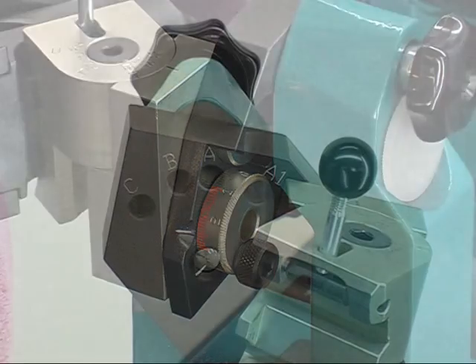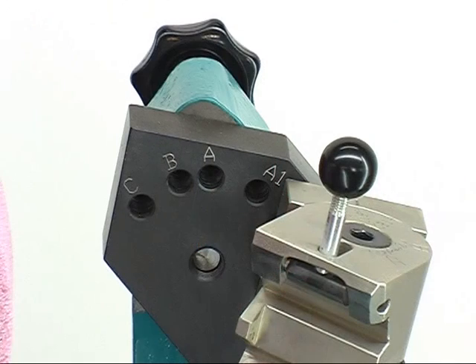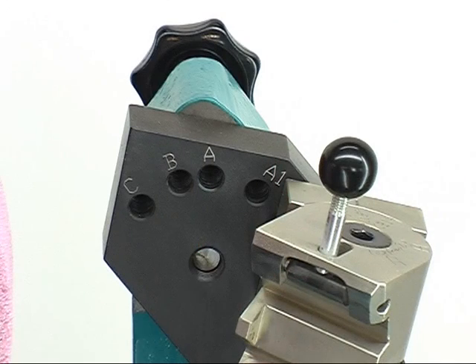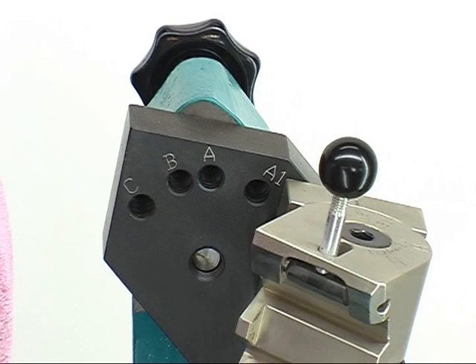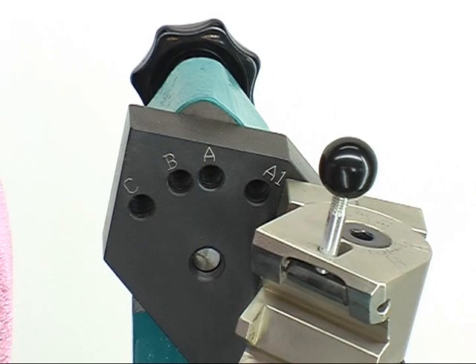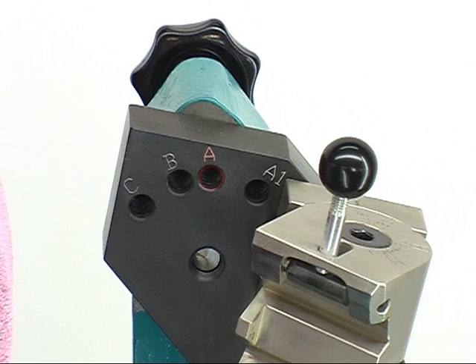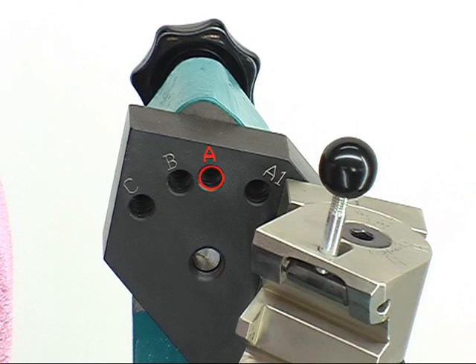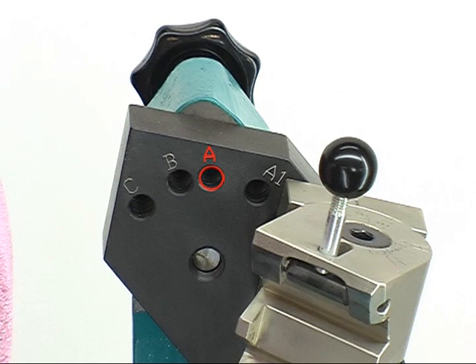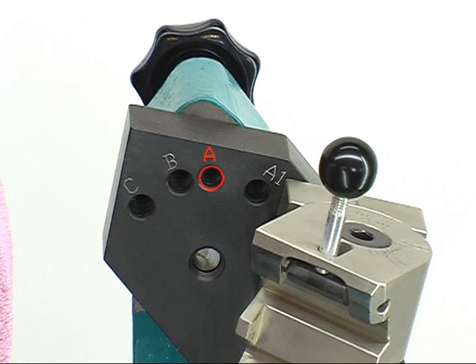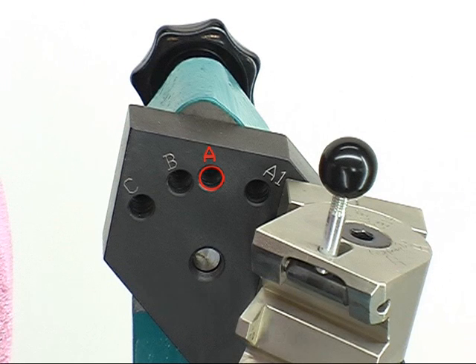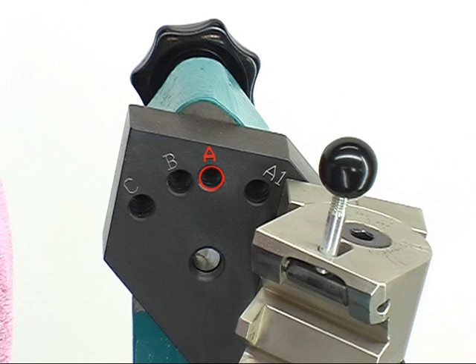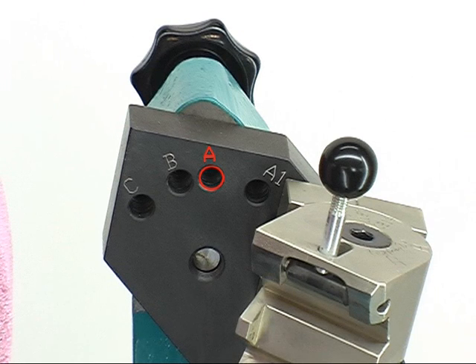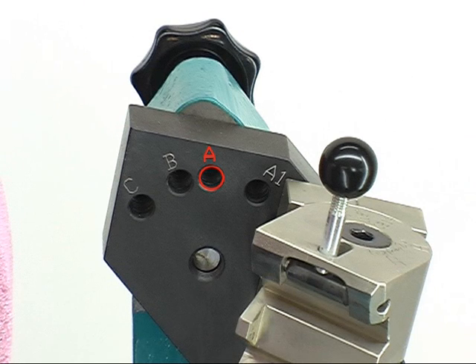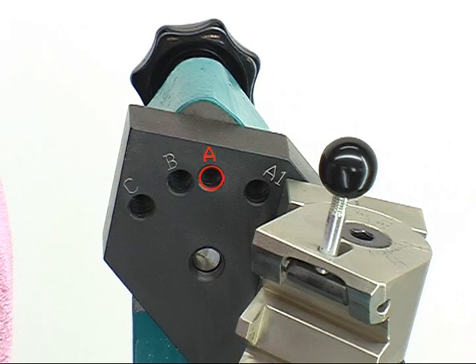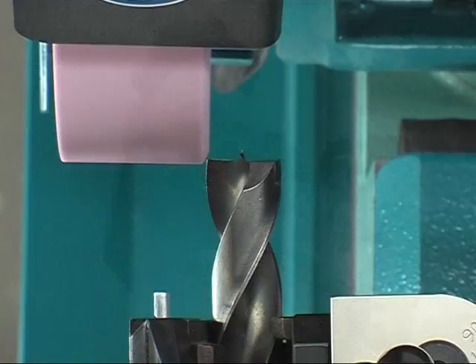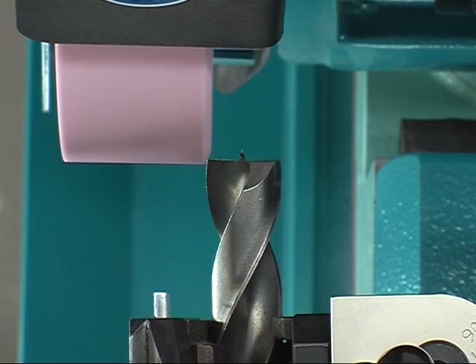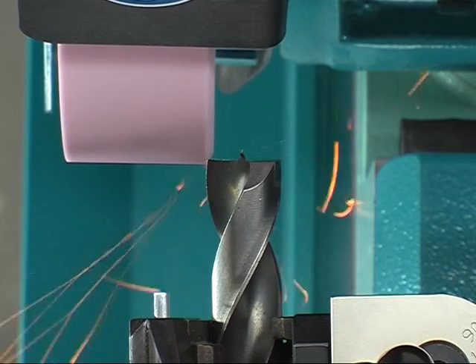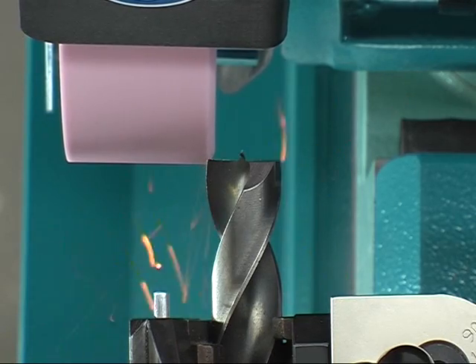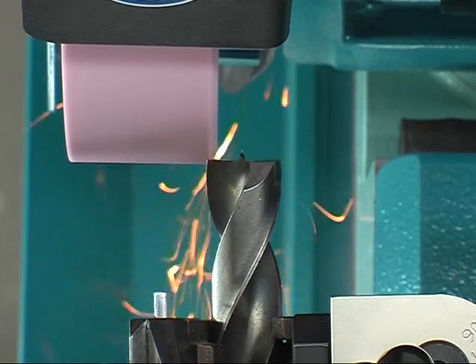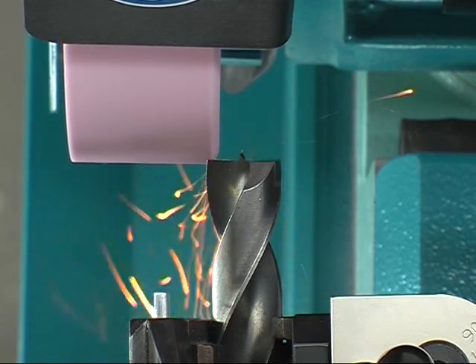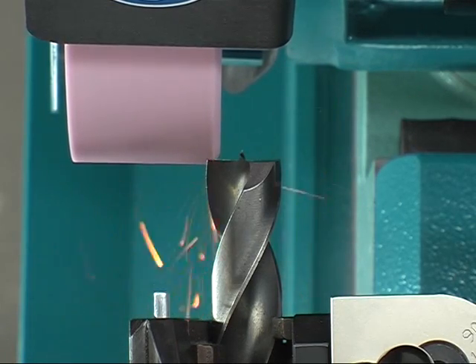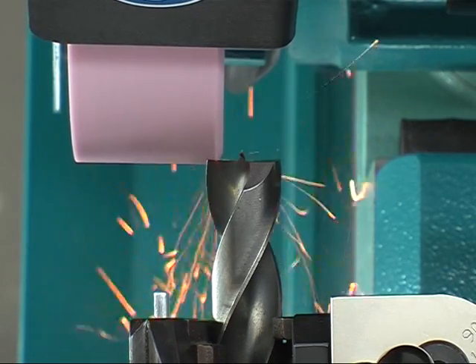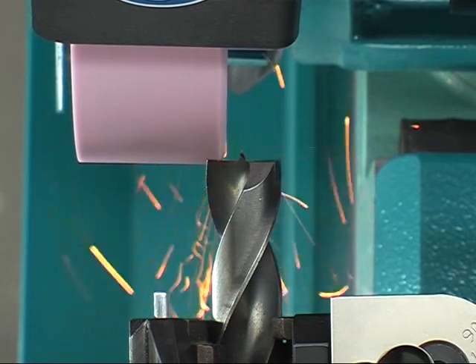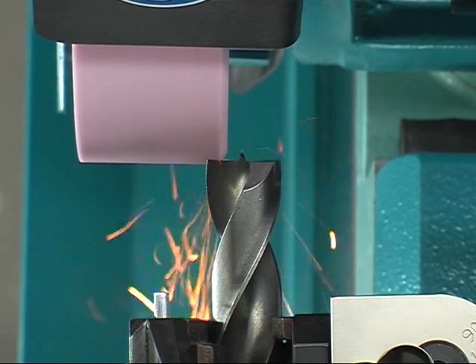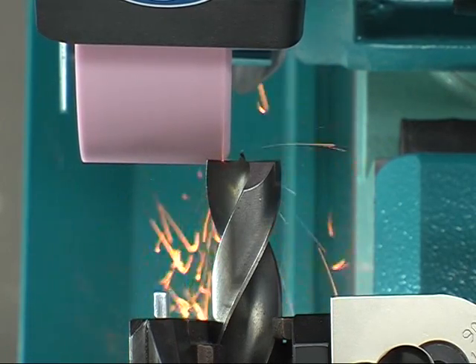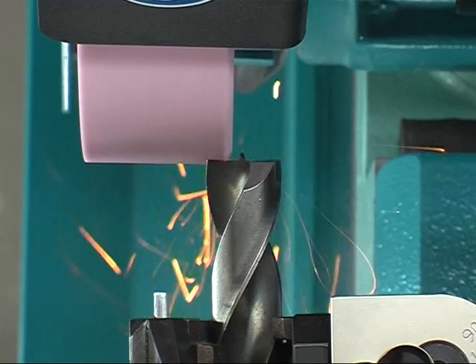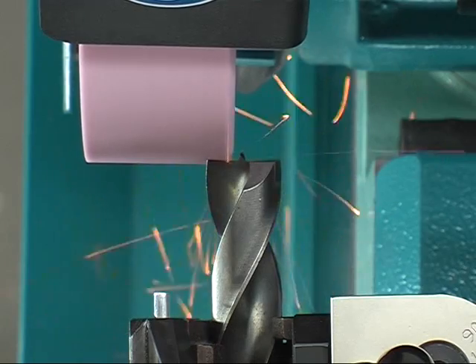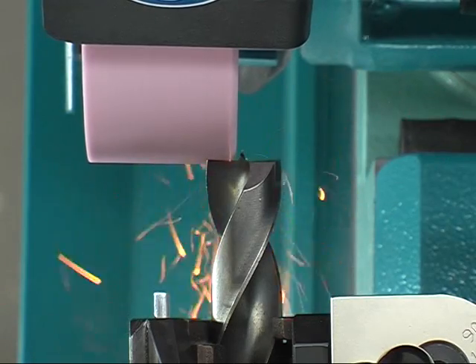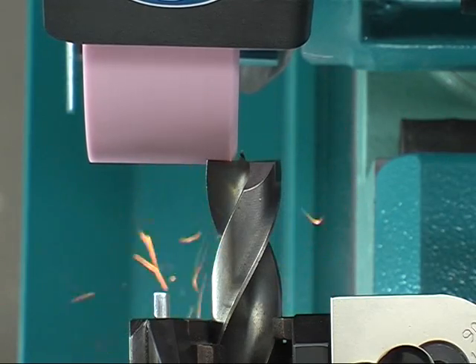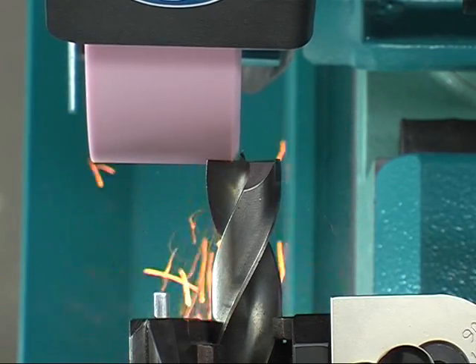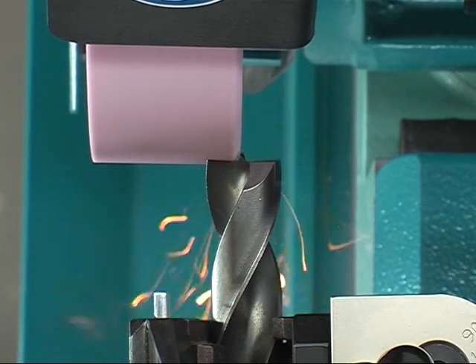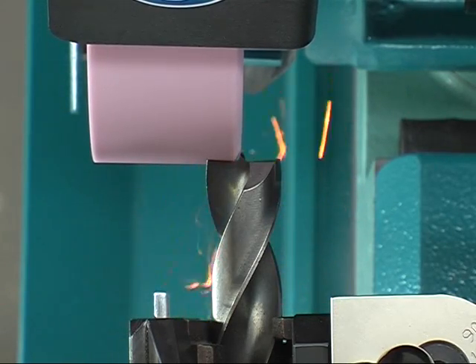For grinding the main cutting edges, localize the locking screw in hole A. Firstly finish the grinding of both main cutting edges. When grinding the second side, the brad point will automatically be ground centrically again.